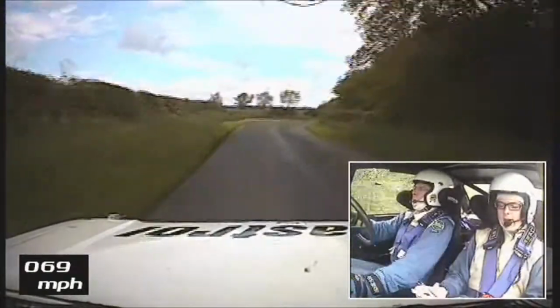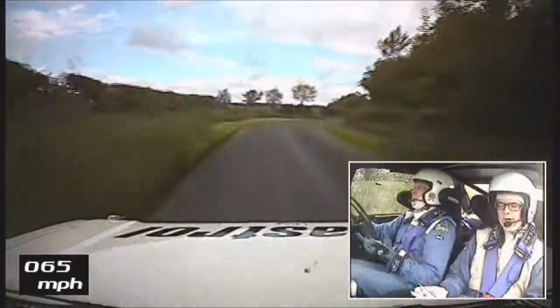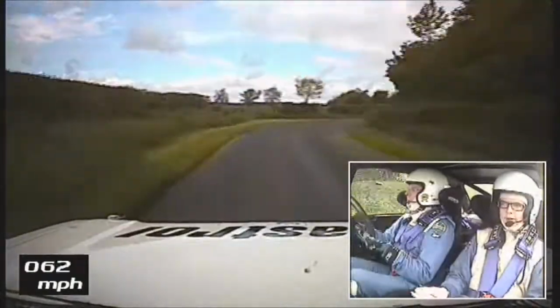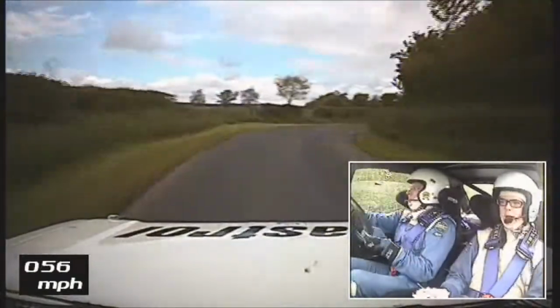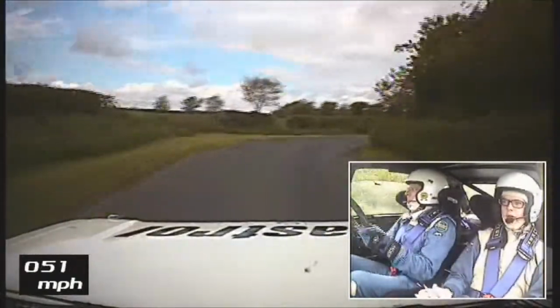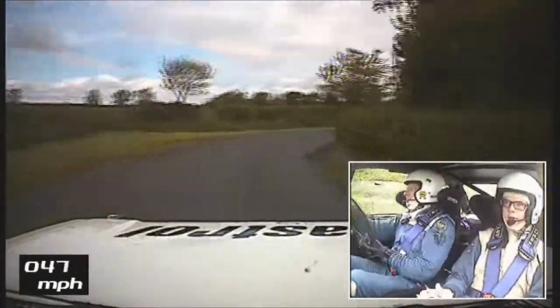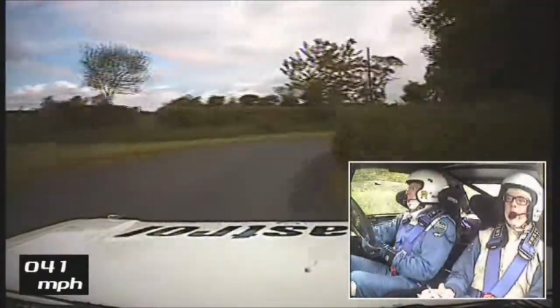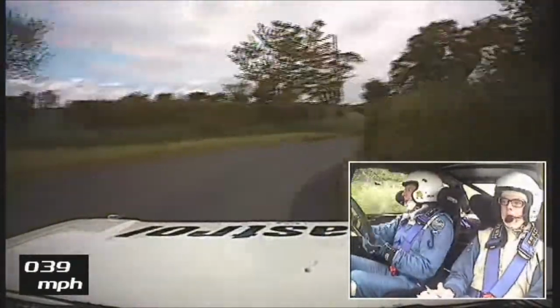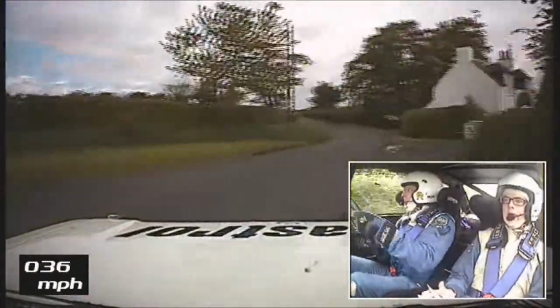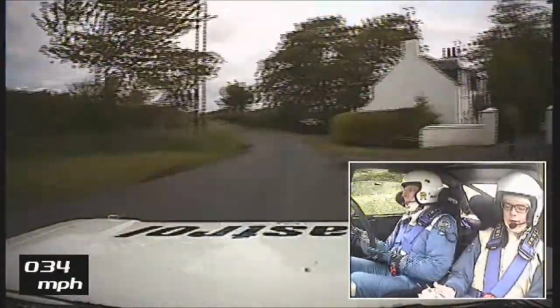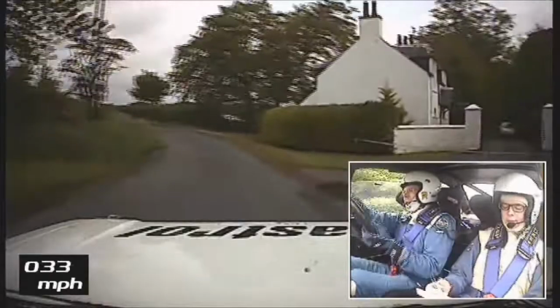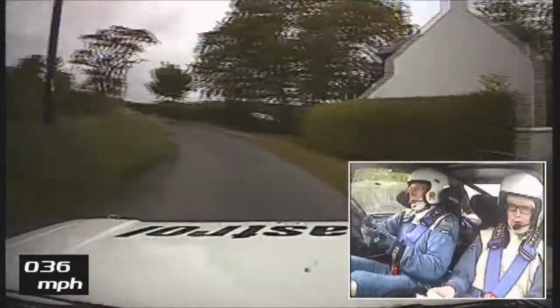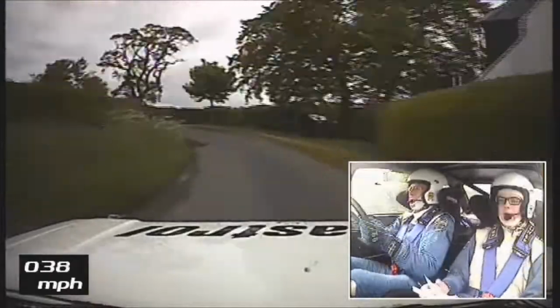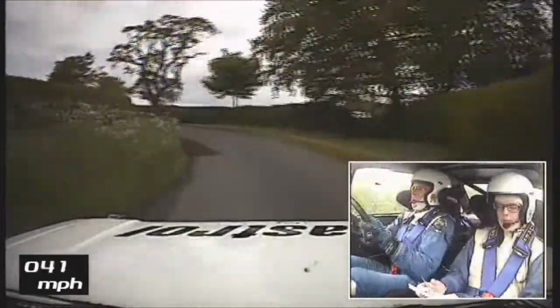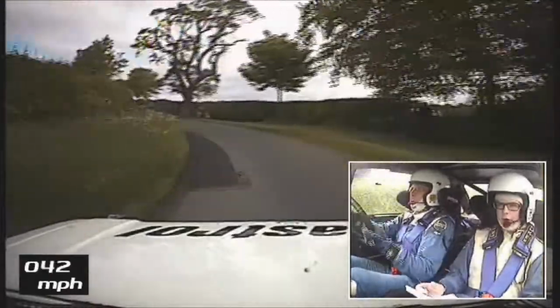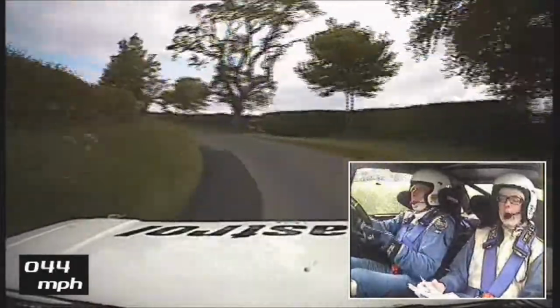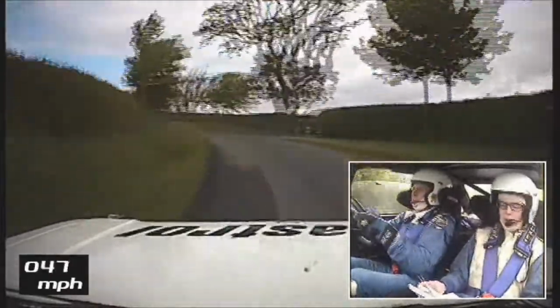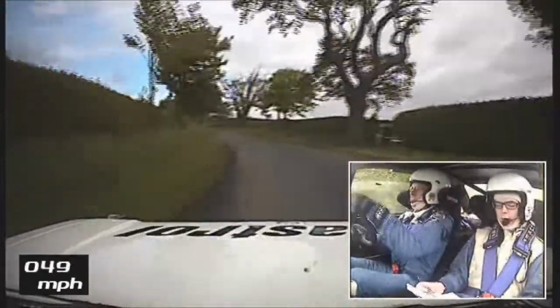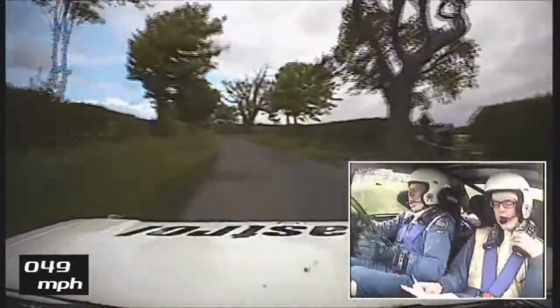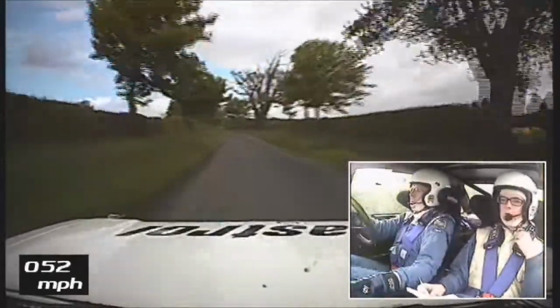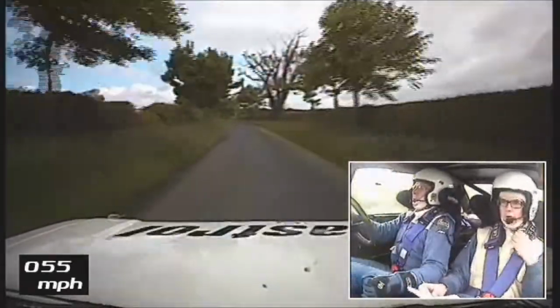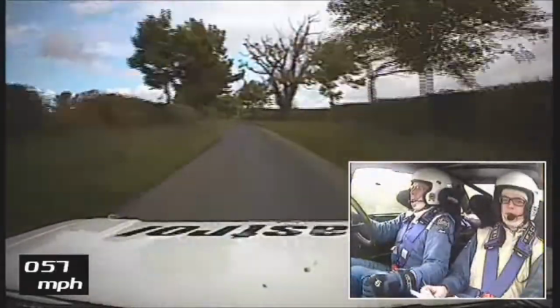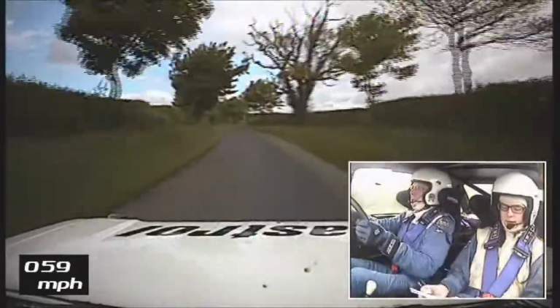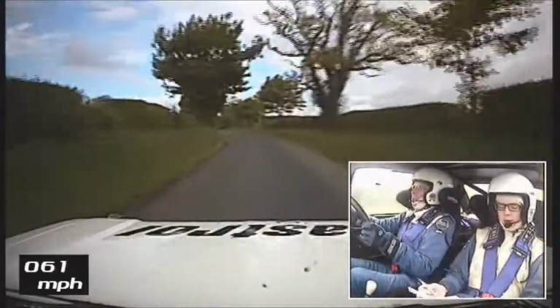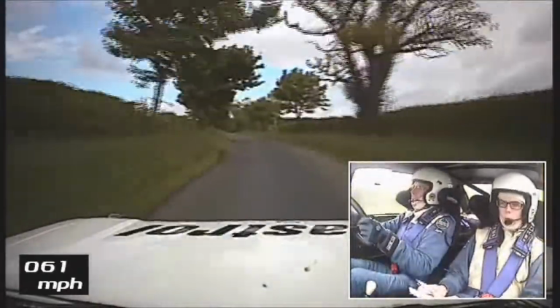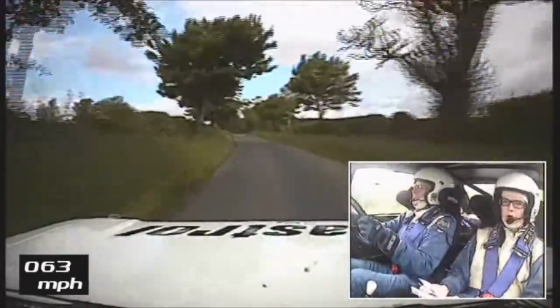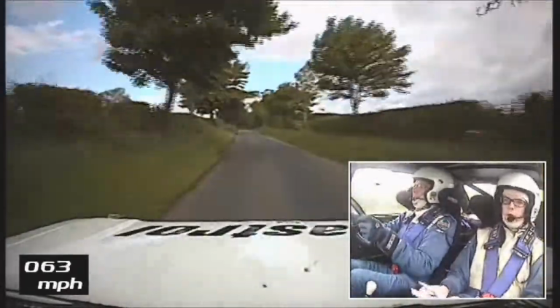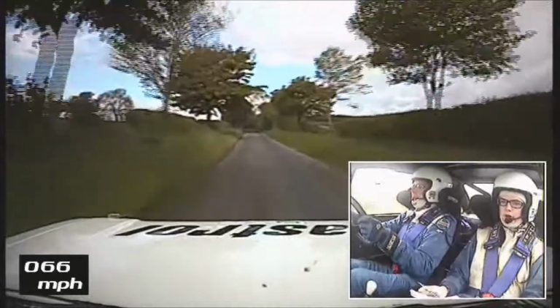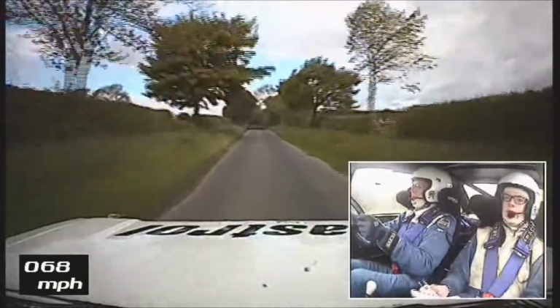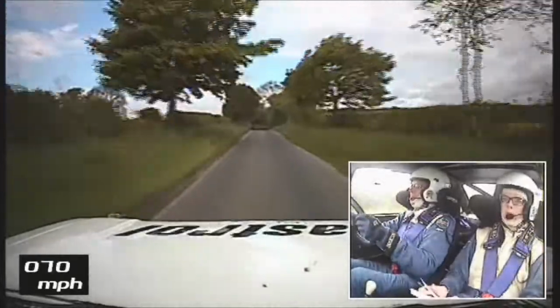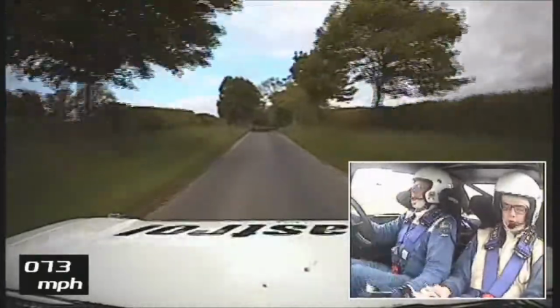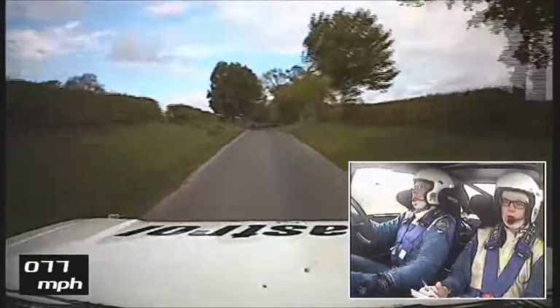Into 5 left plus. And 1 right, 1 left. 100 over small crest. 1 right. 200. 1 right. 200.